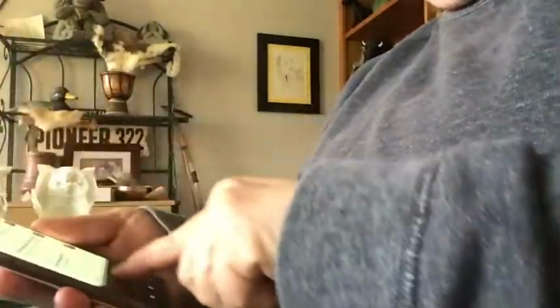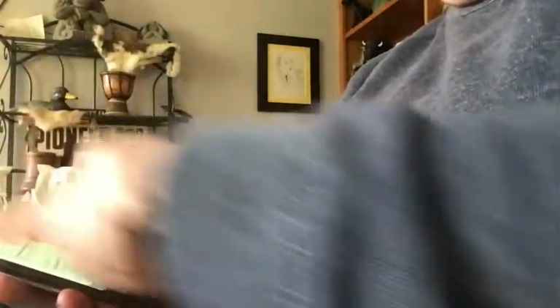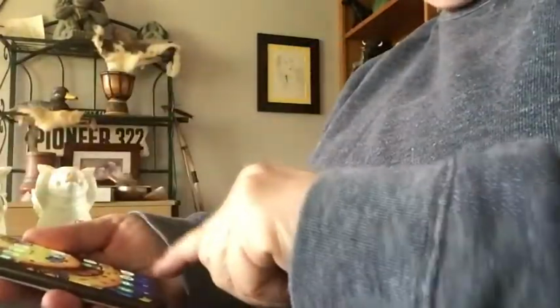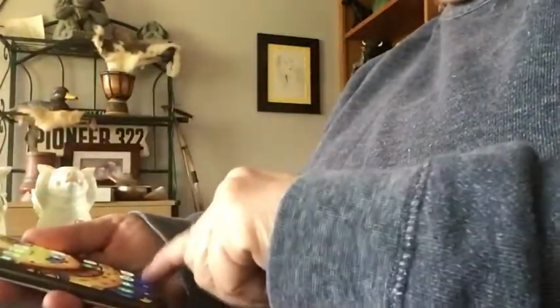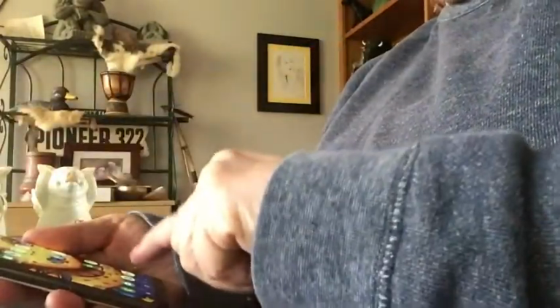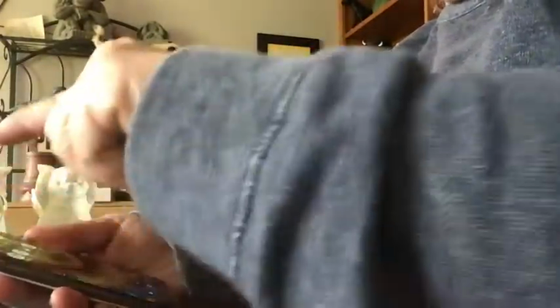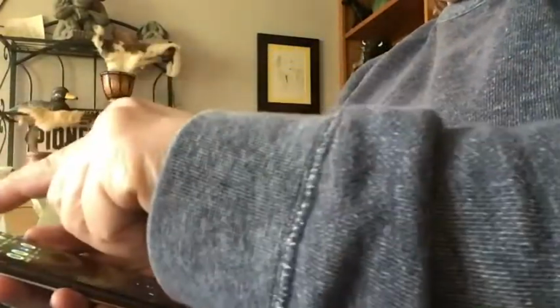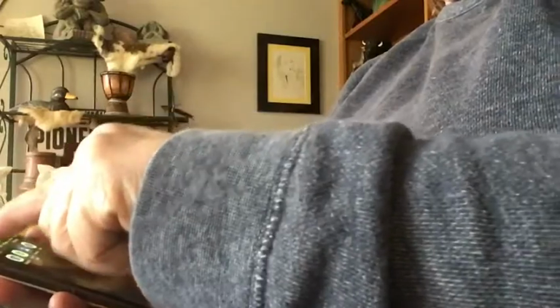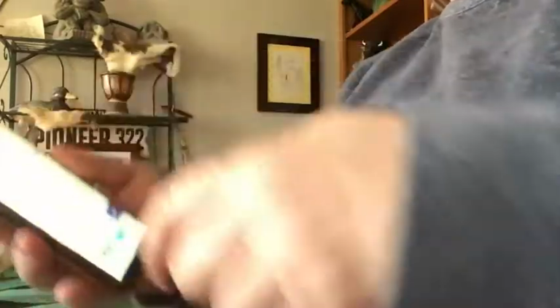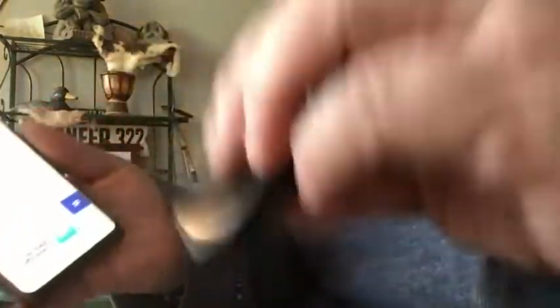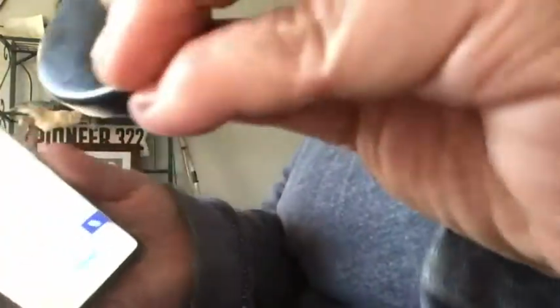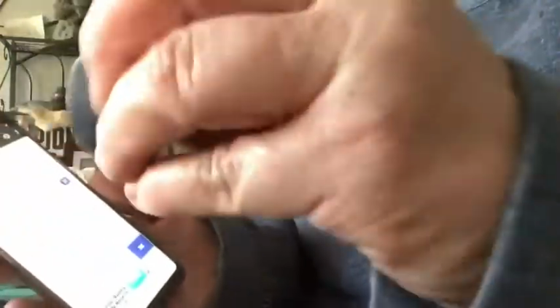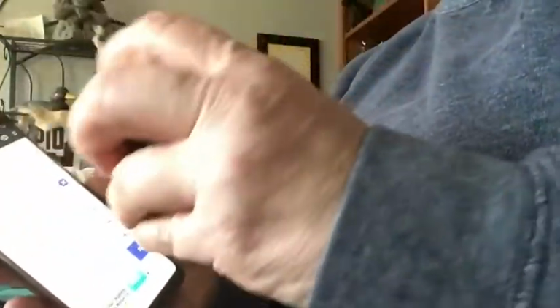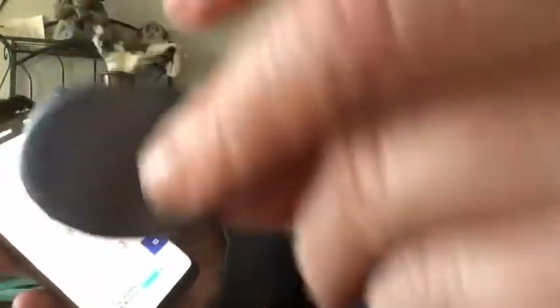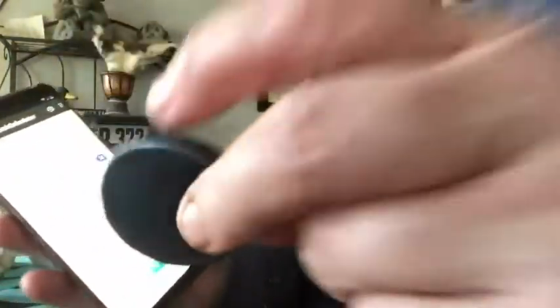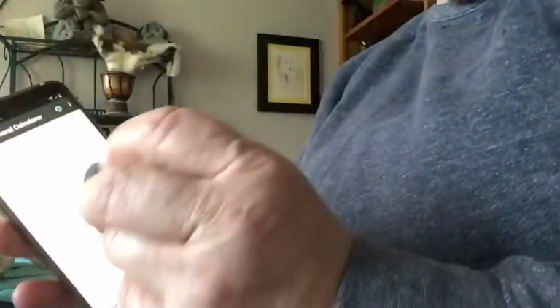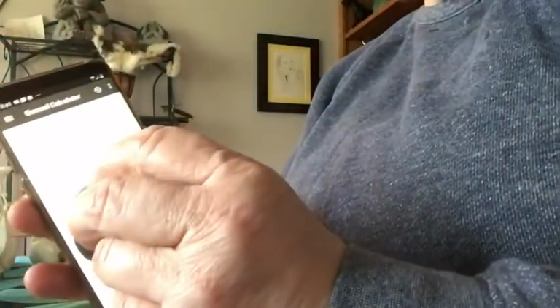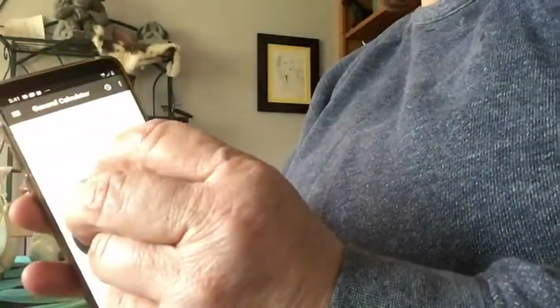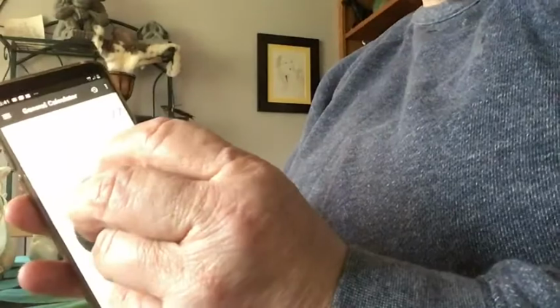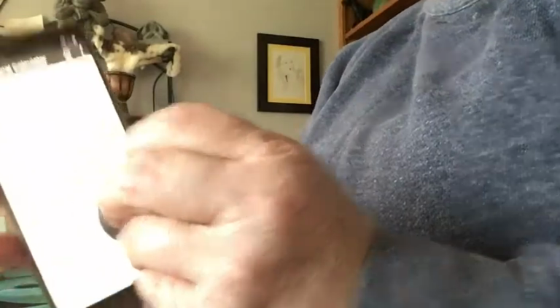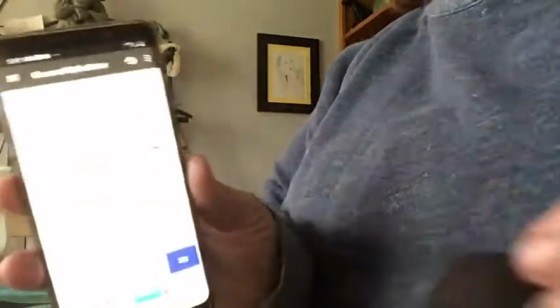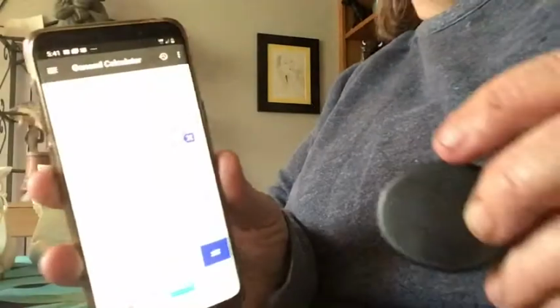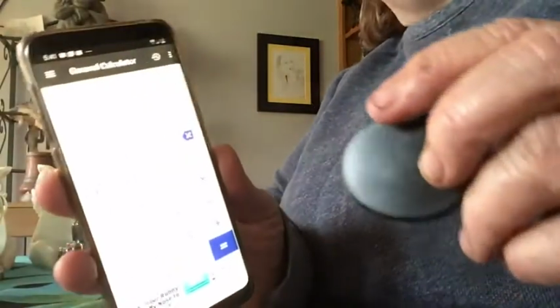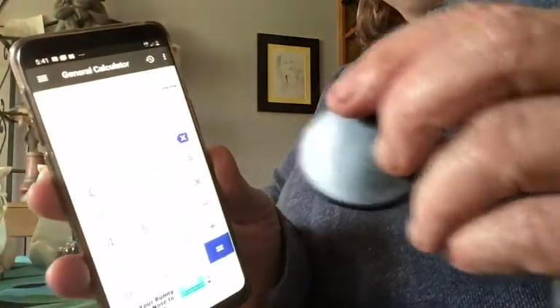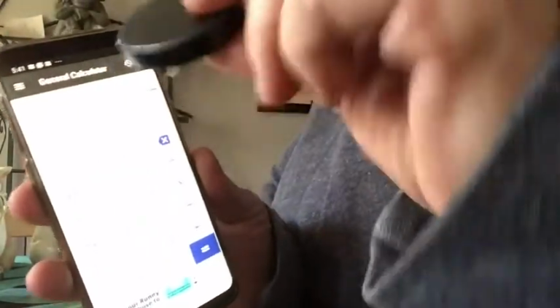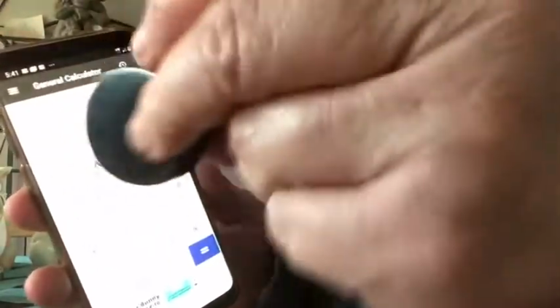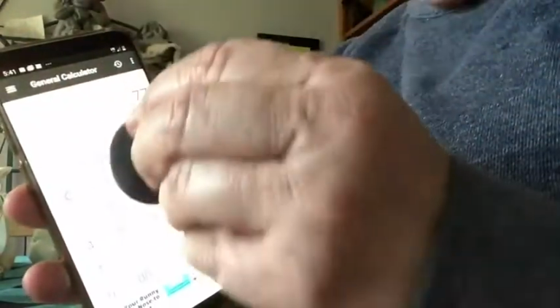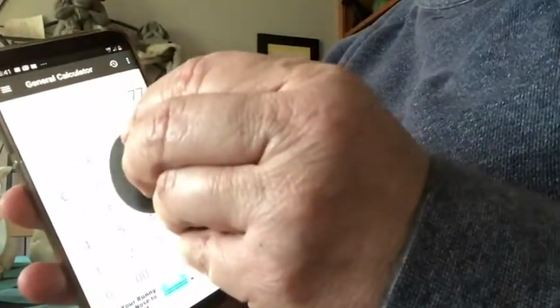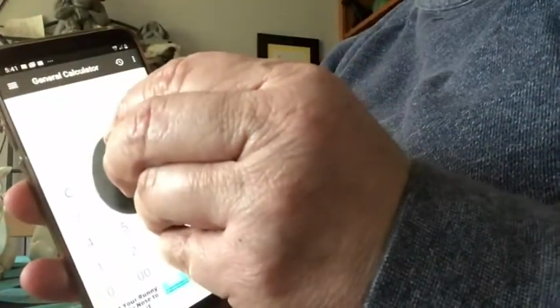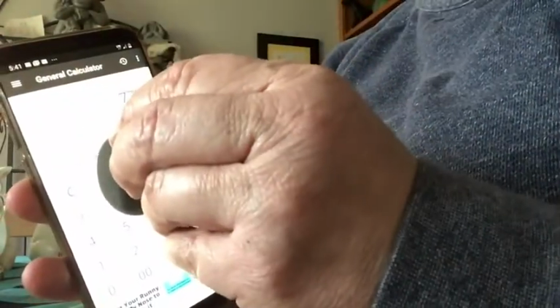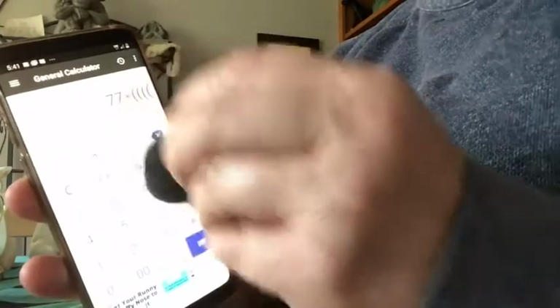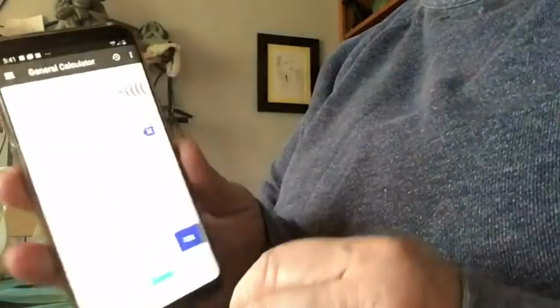What you do is take your phone and go to your calculator. You should be able to tap — see, look at the sevens — use this to tap like it's your finger and it should work. That's how you know it's real.